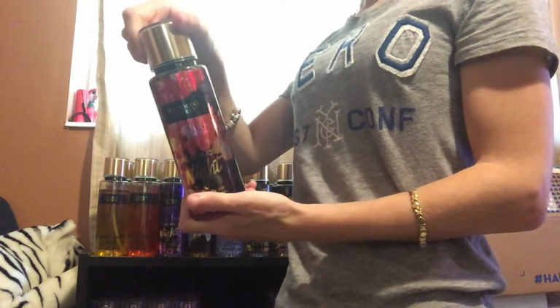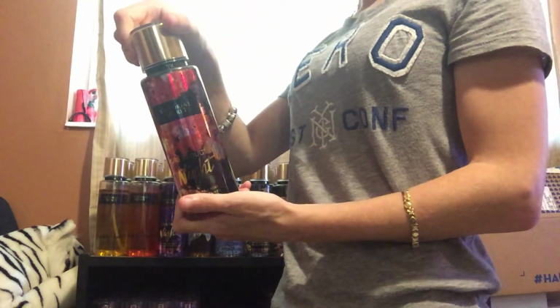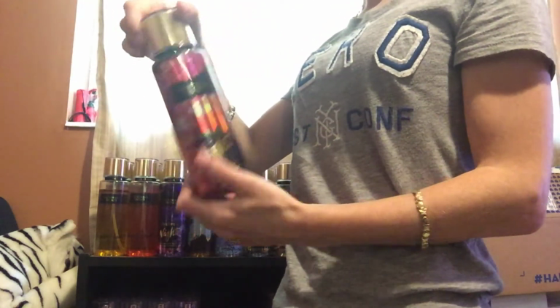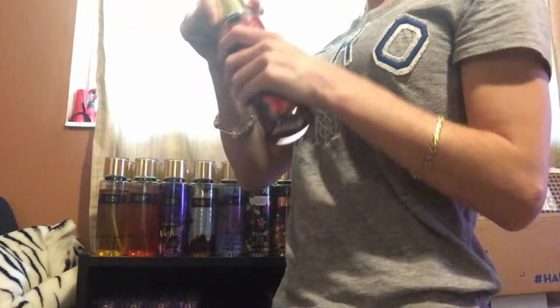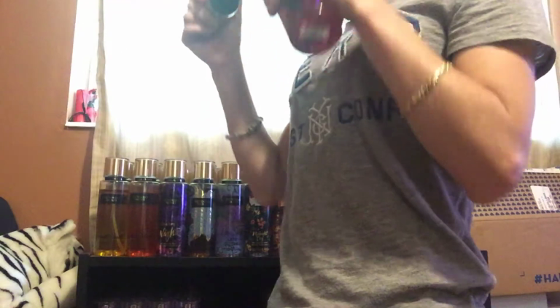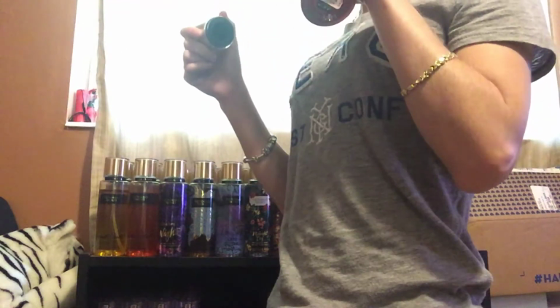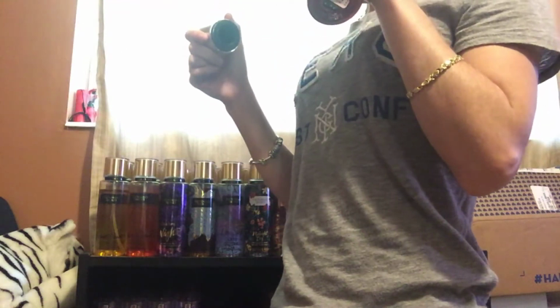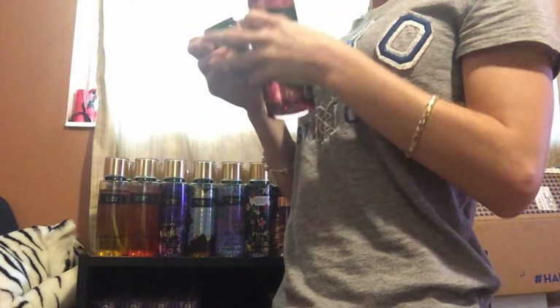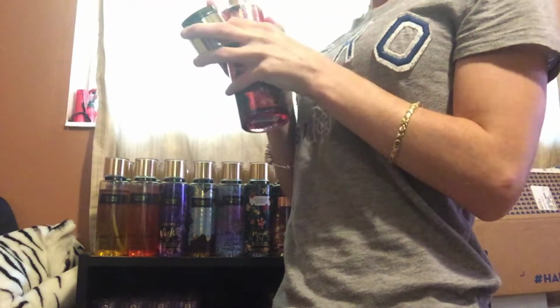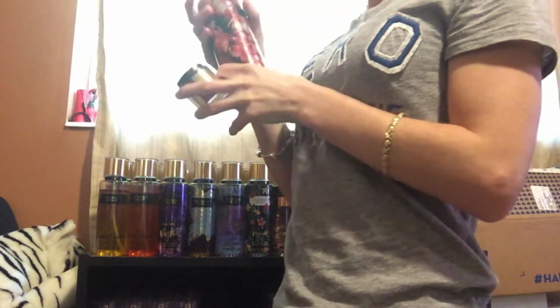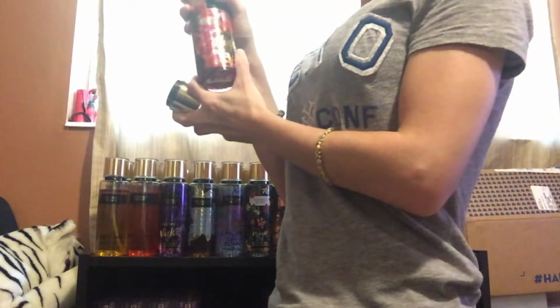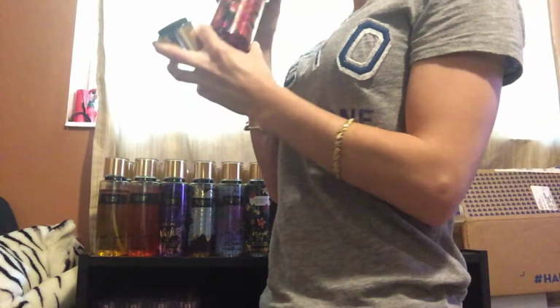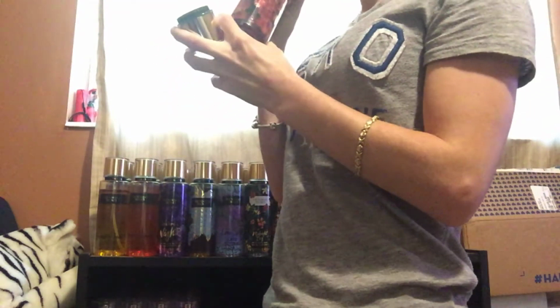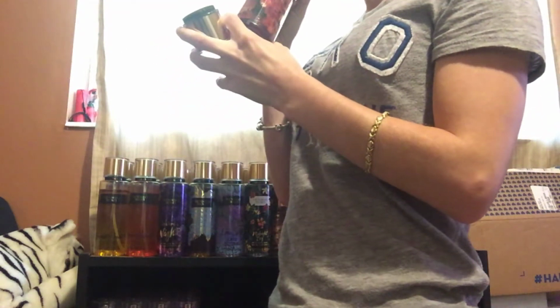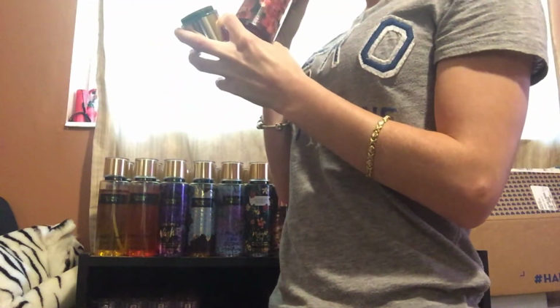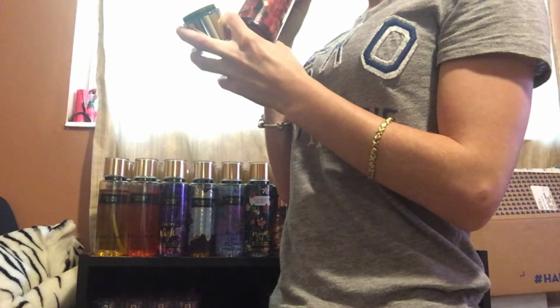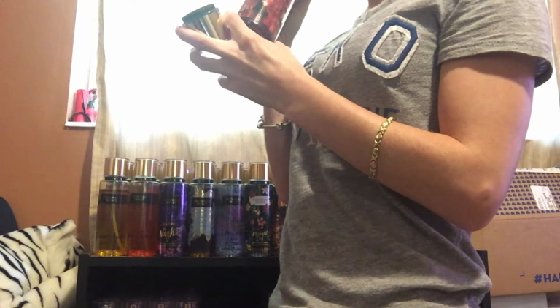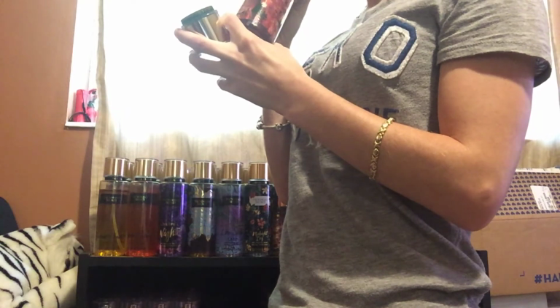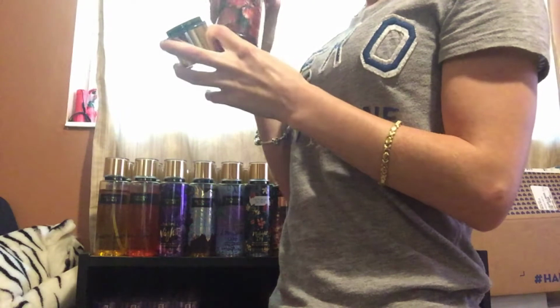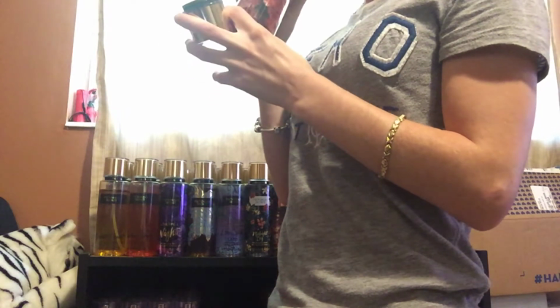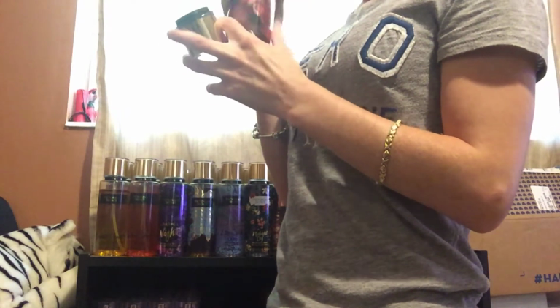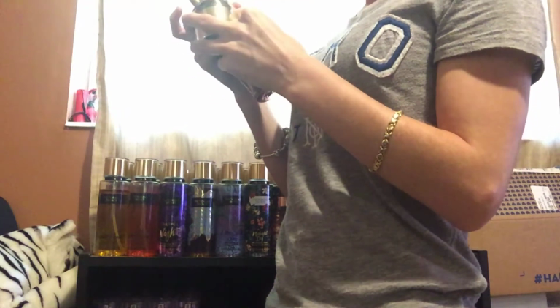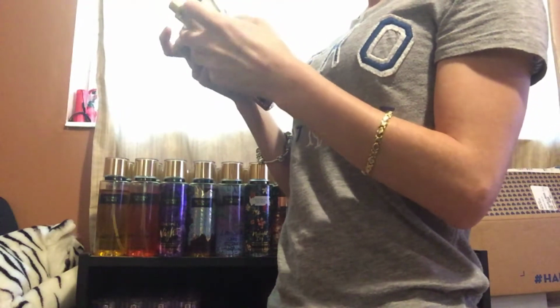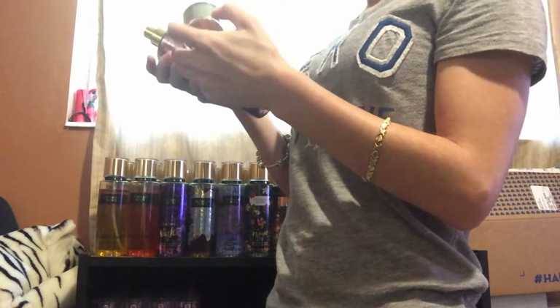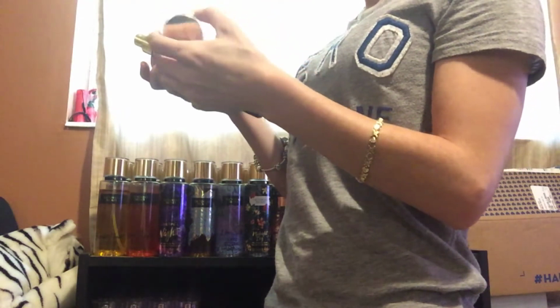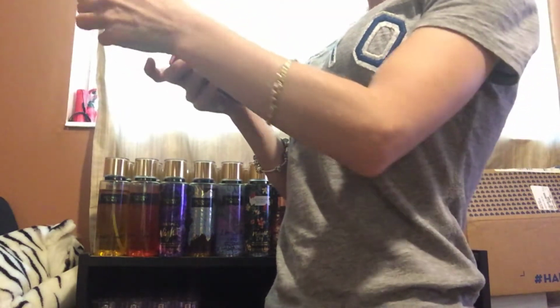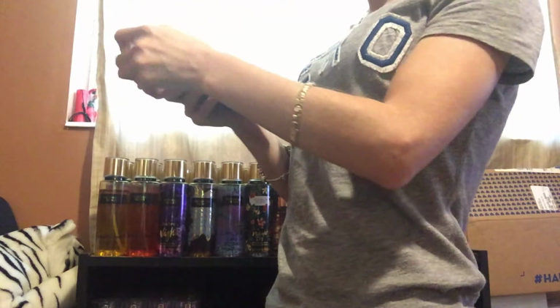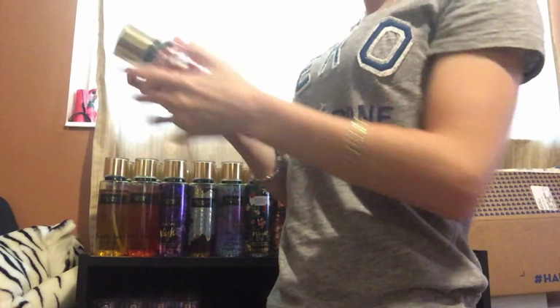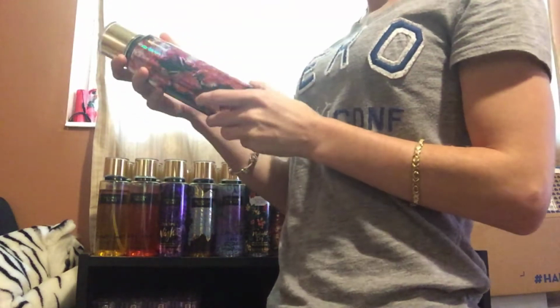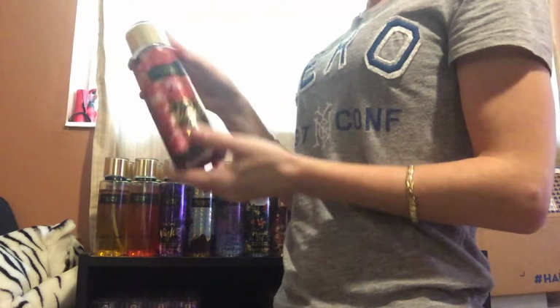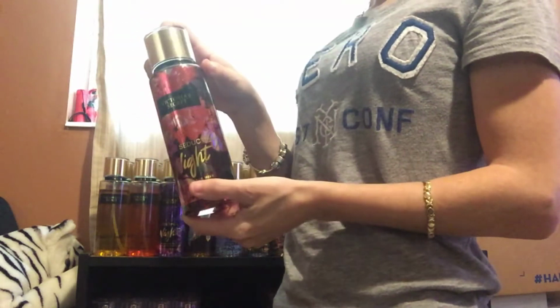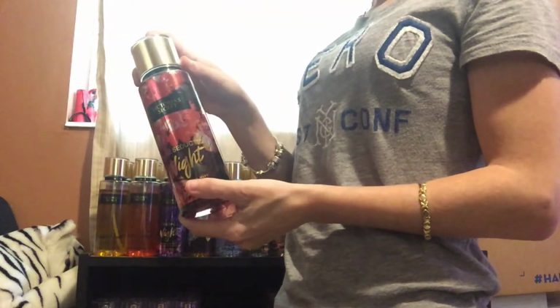Next, I have Pure Seduction Light. Wow, this one smells very good. I'm going to keep this one.